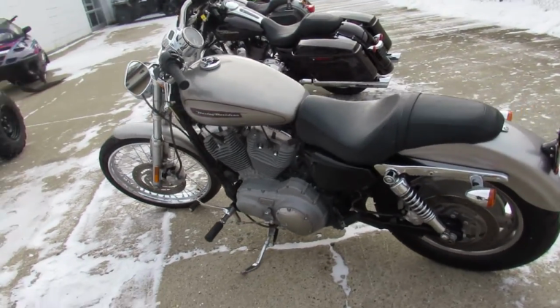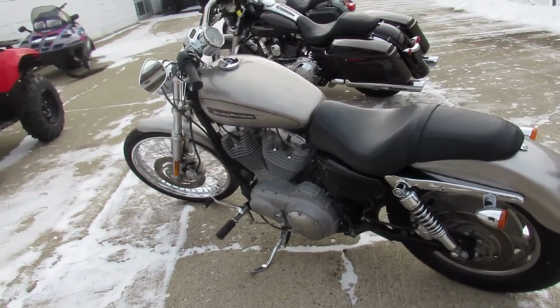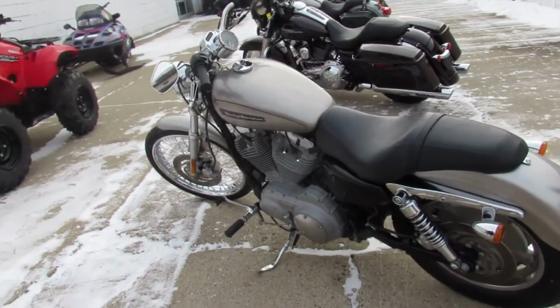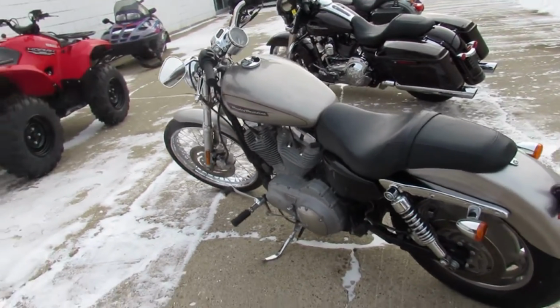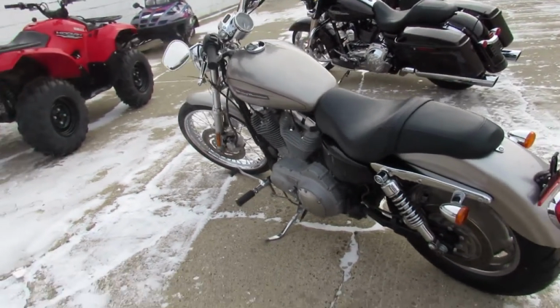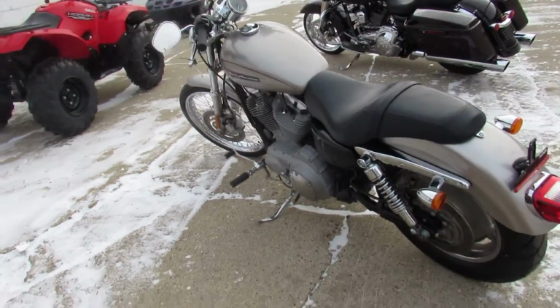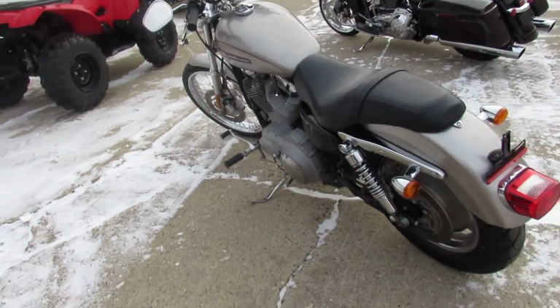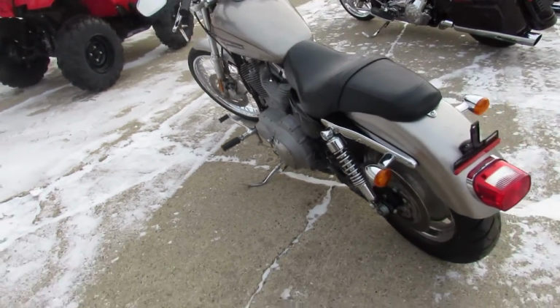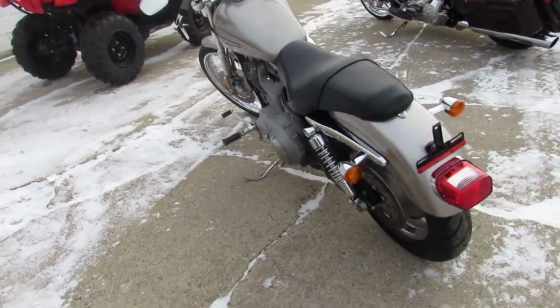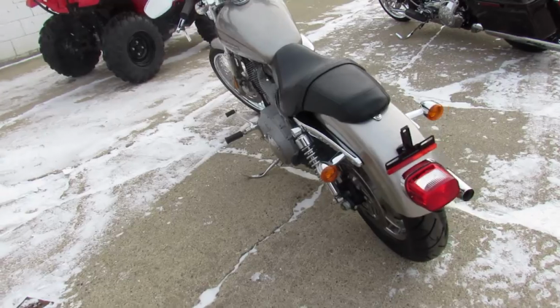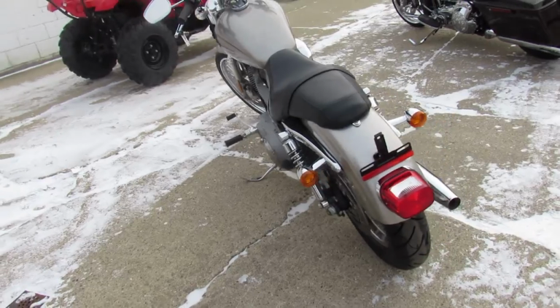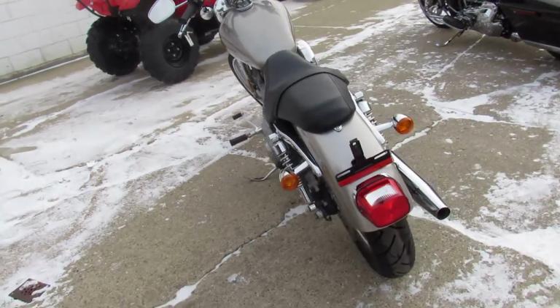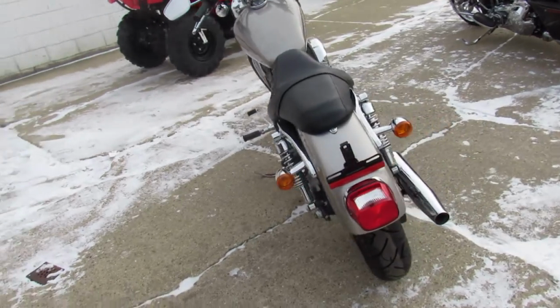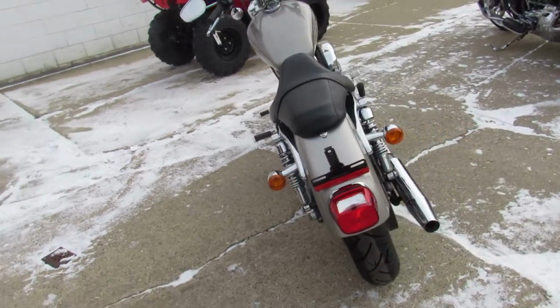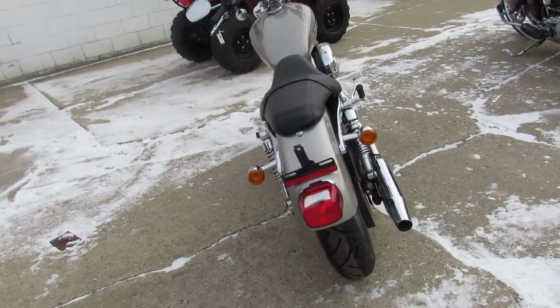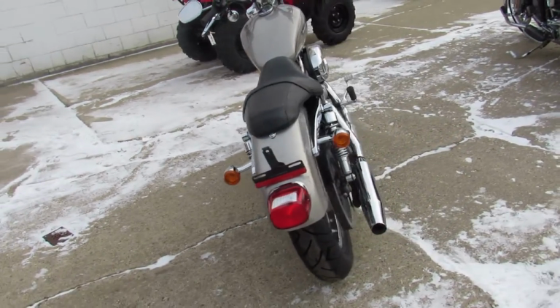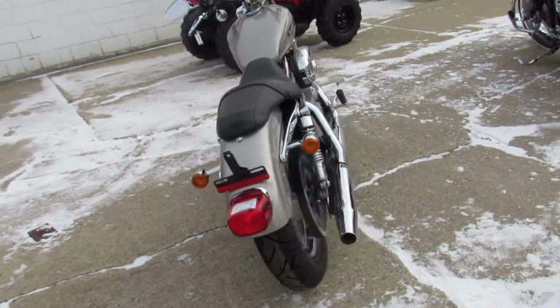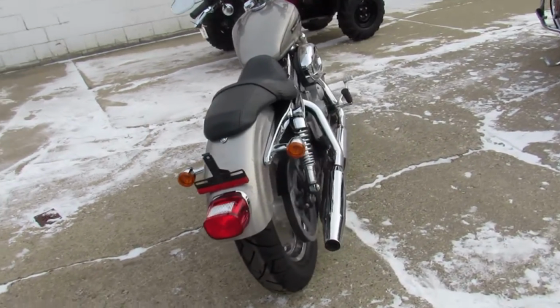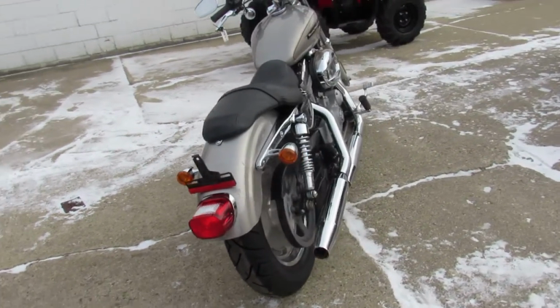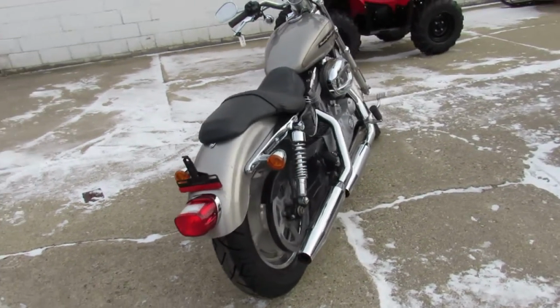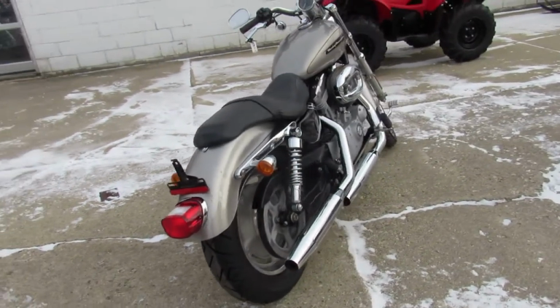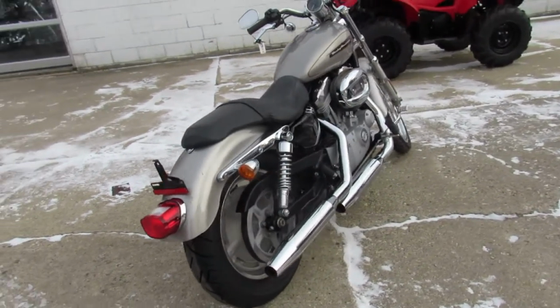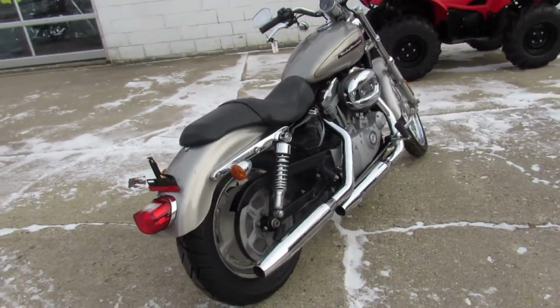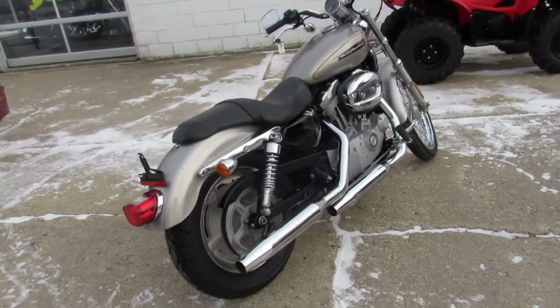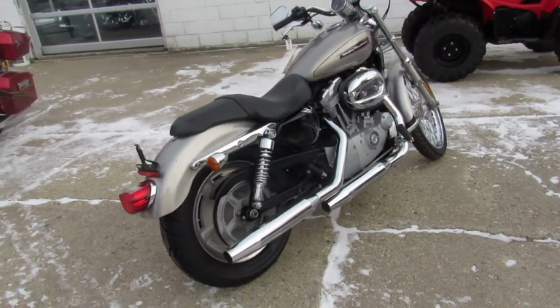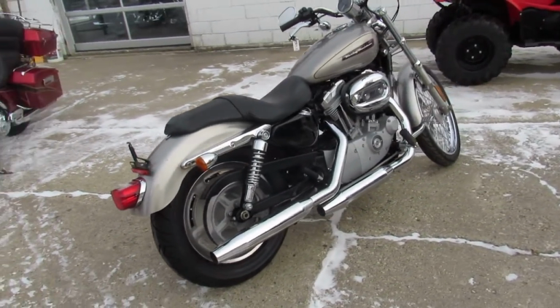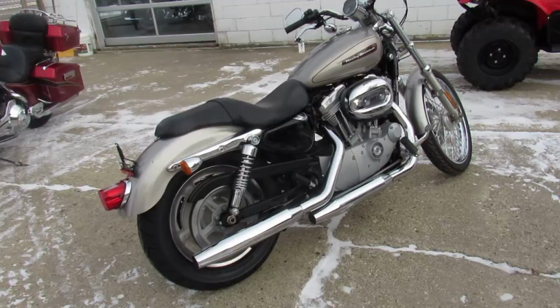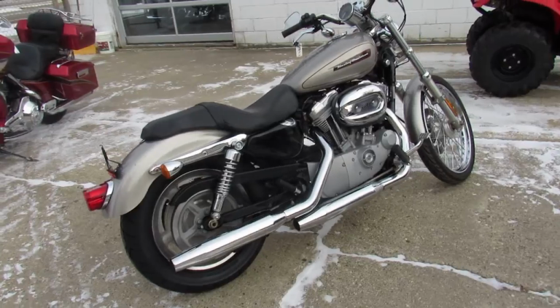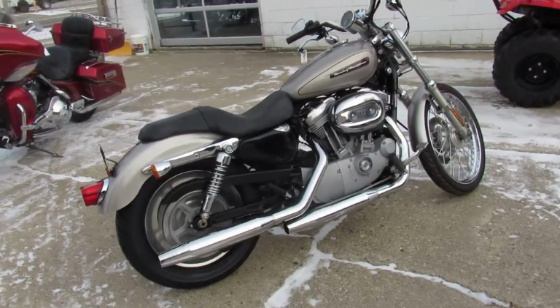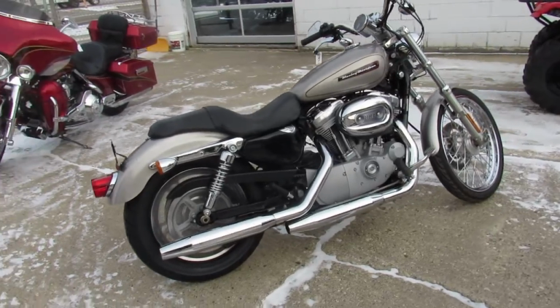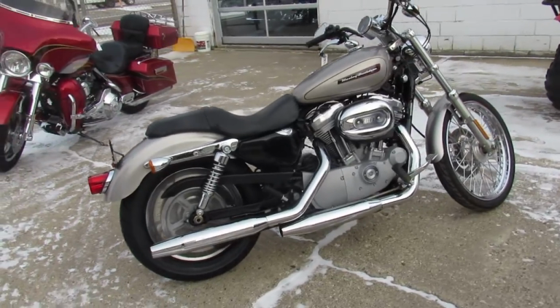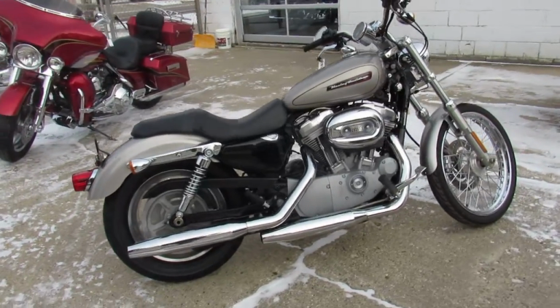We've got guaranteed financing, leasing programs, layaway programs. Give us a call, we'll get it done — 810-648-9500.